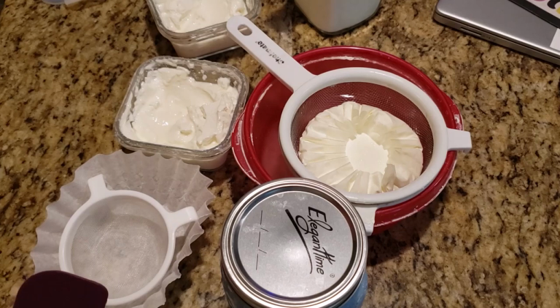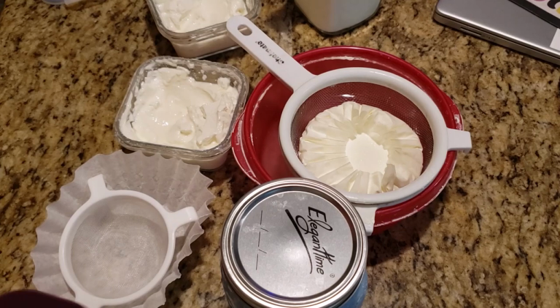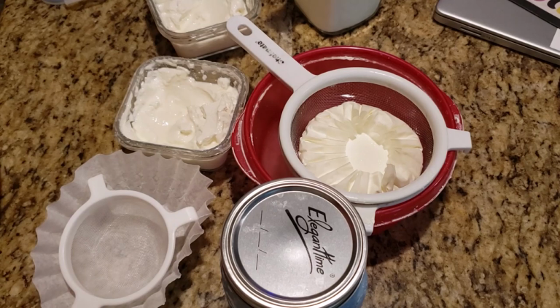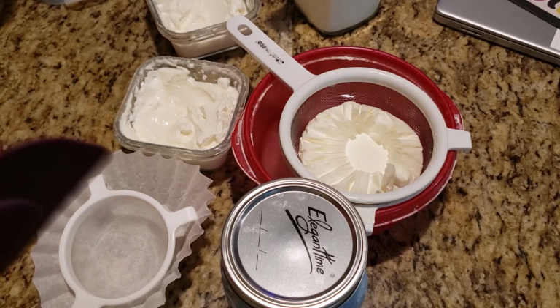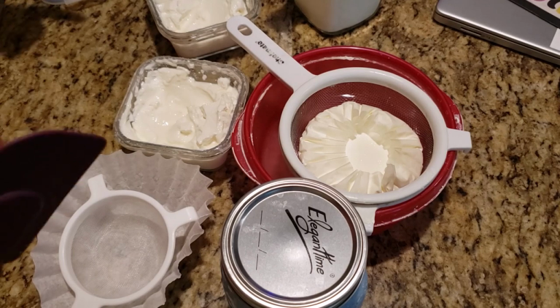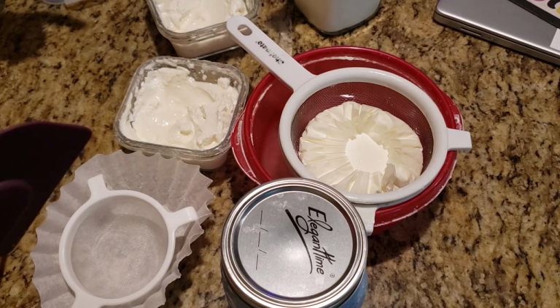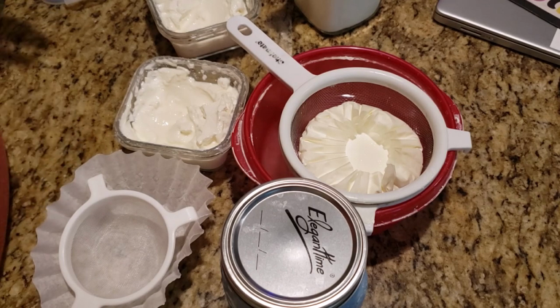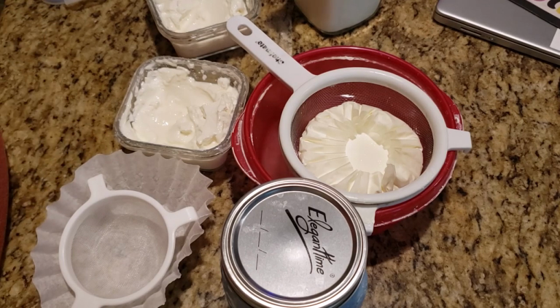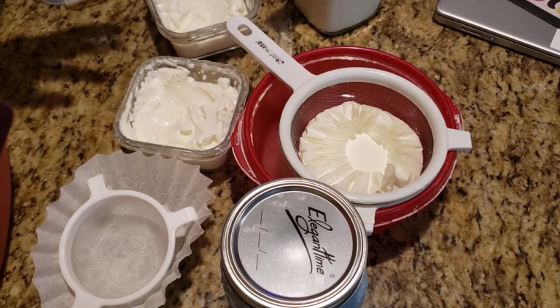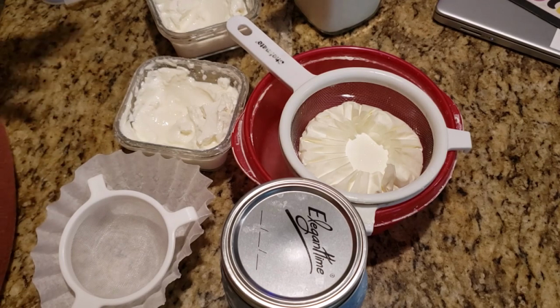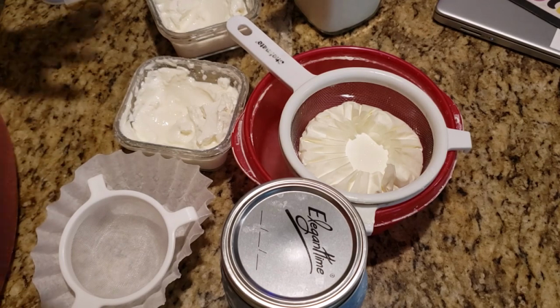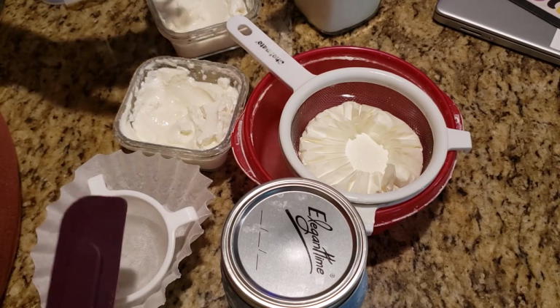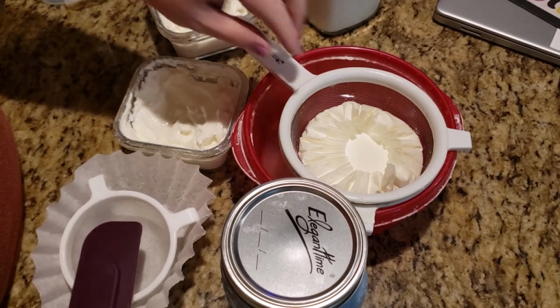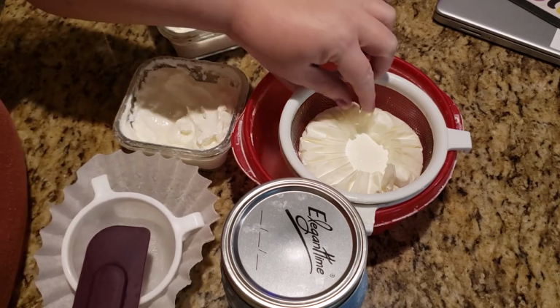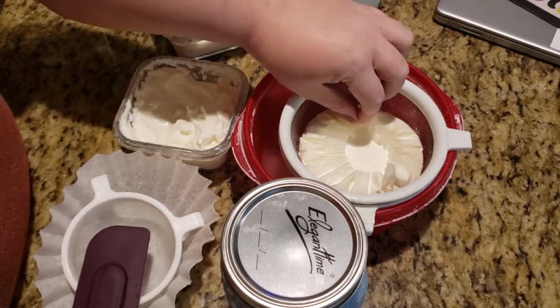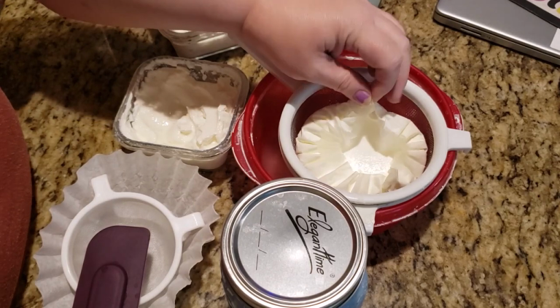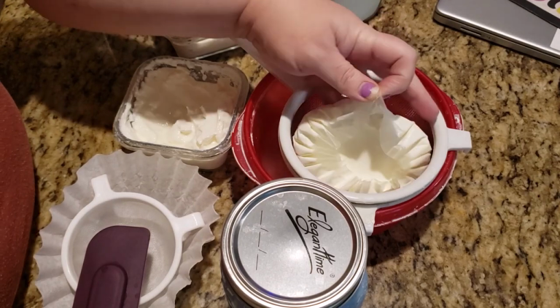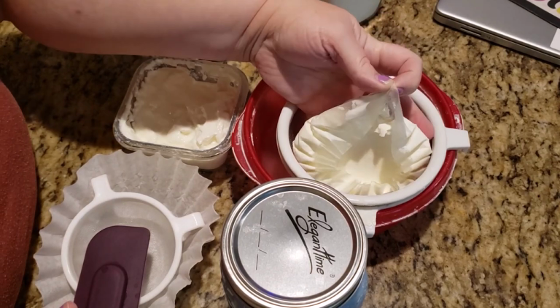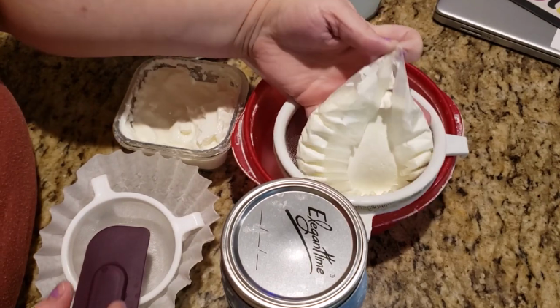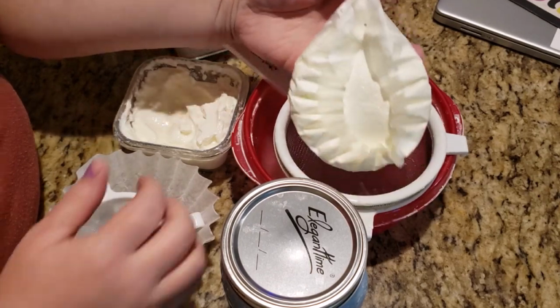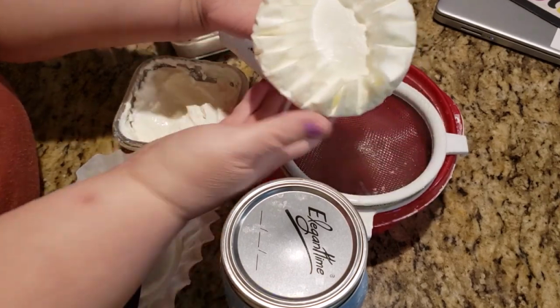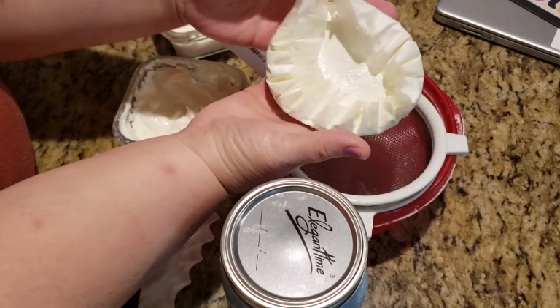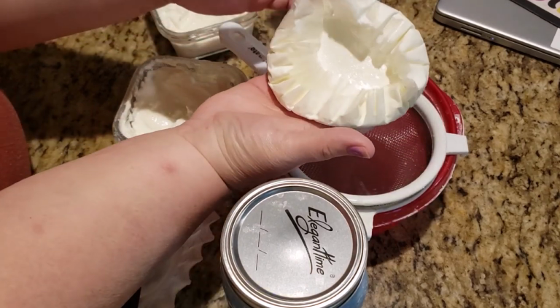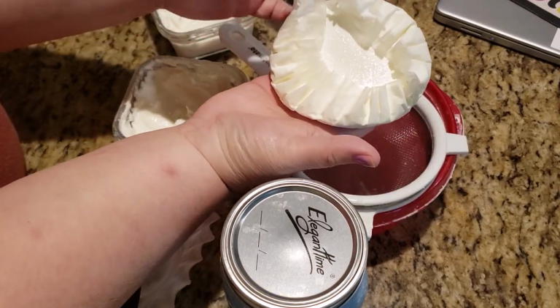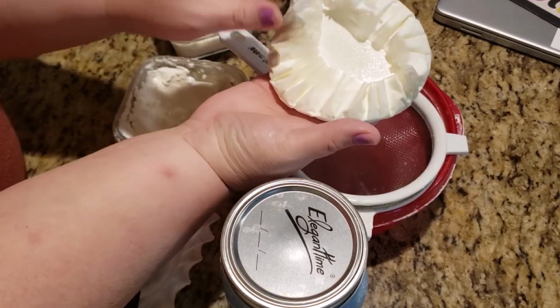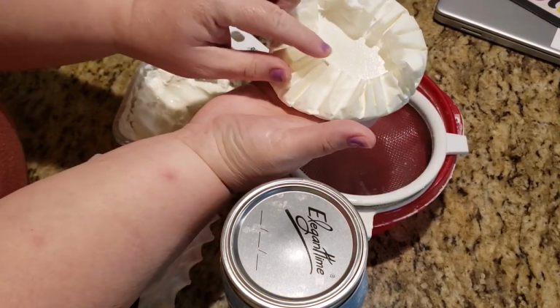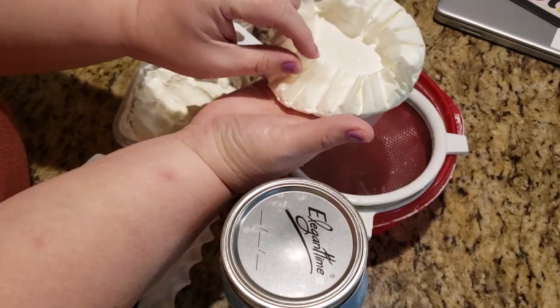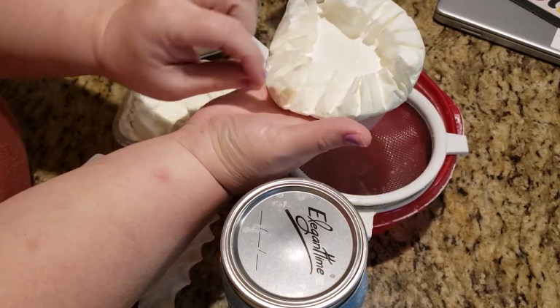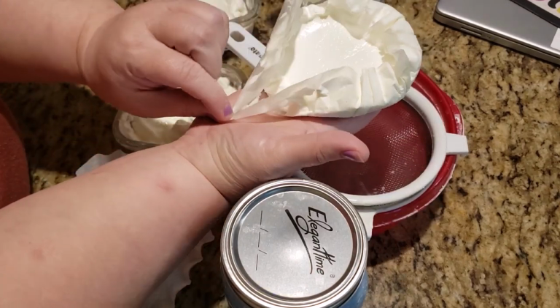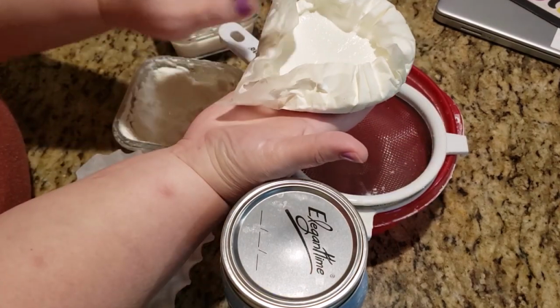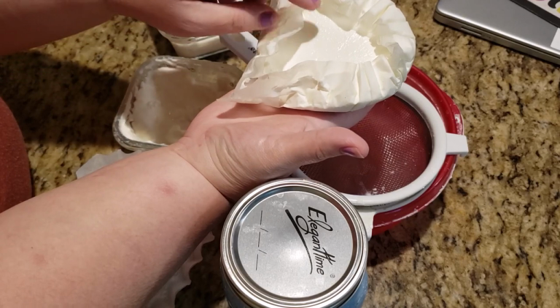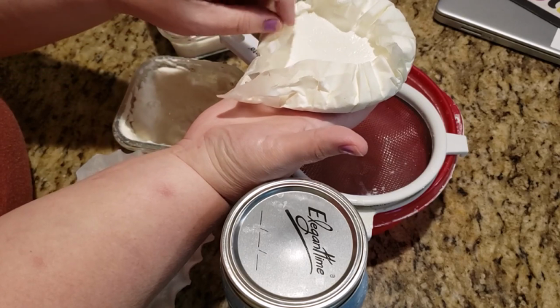If you want to learn the quickest, best, most efficient way to get kefir cheese like this, you're gonna want to stay tuned.